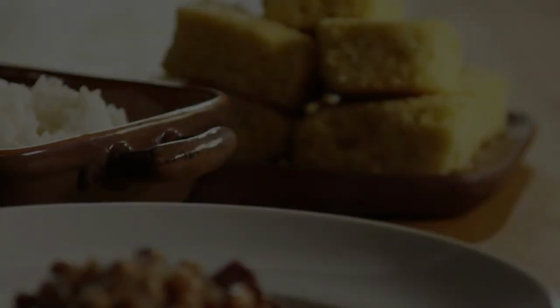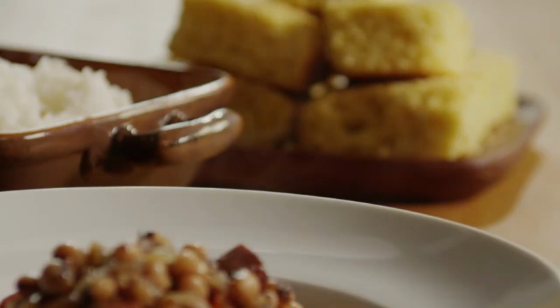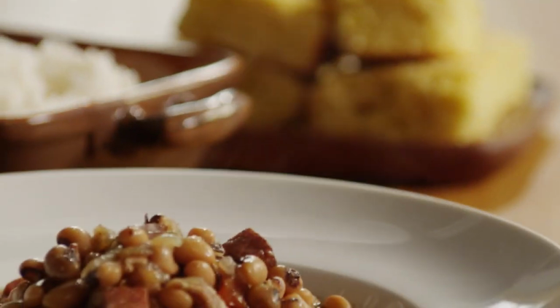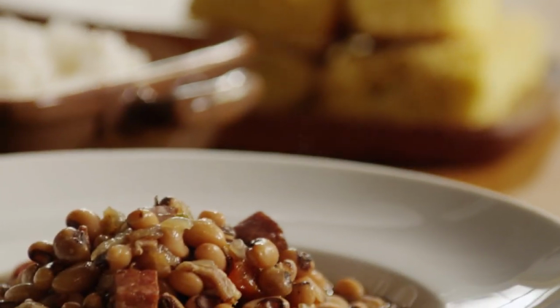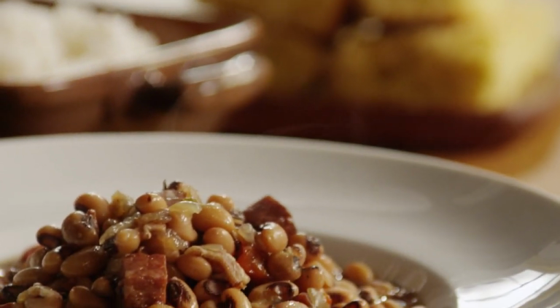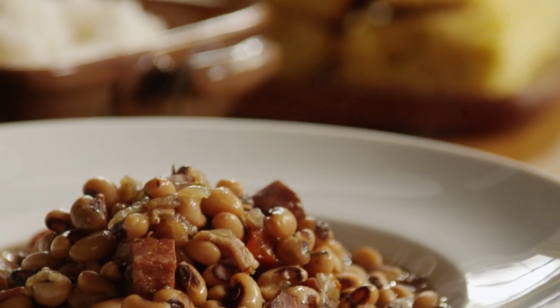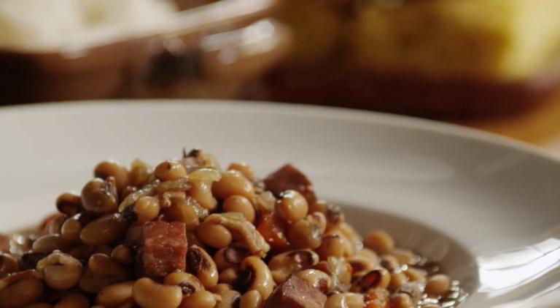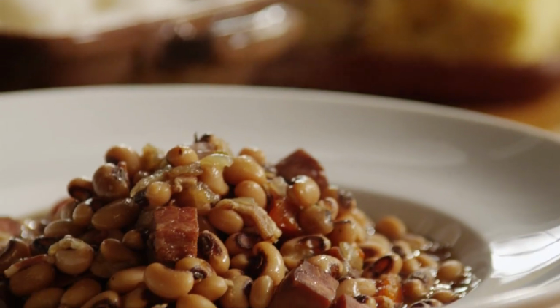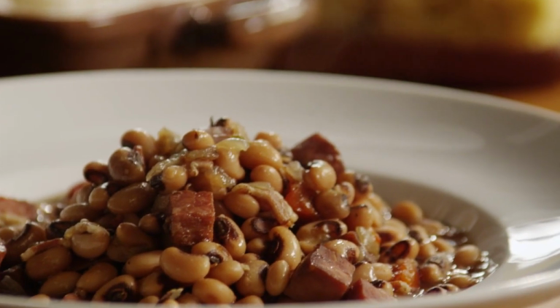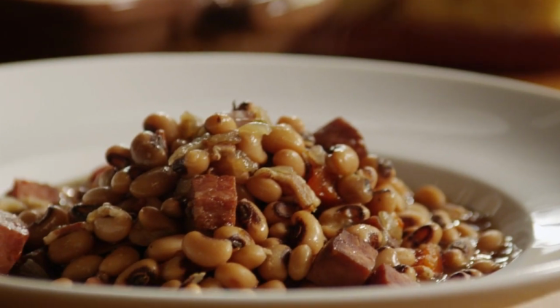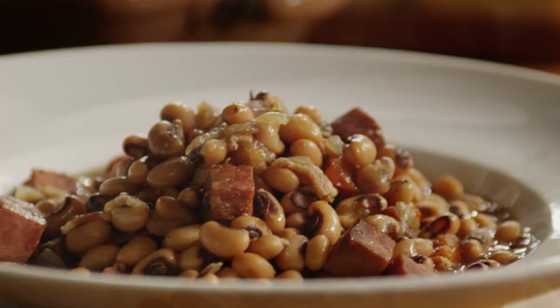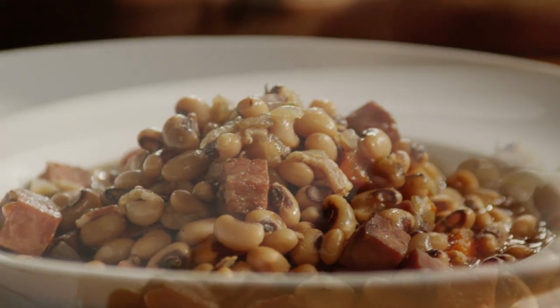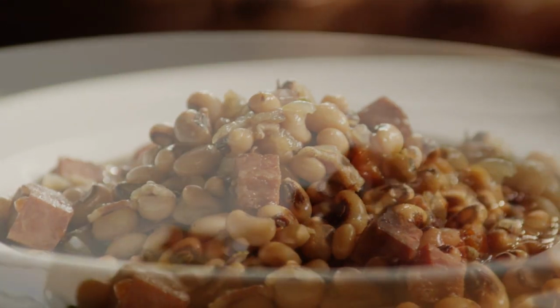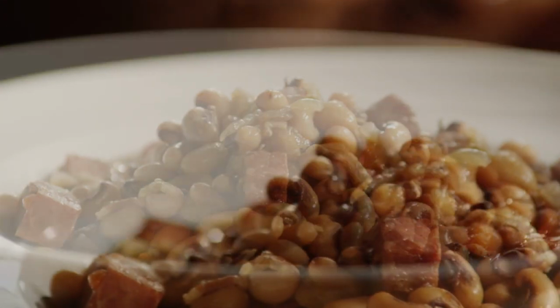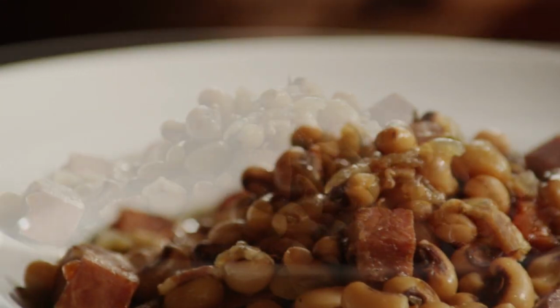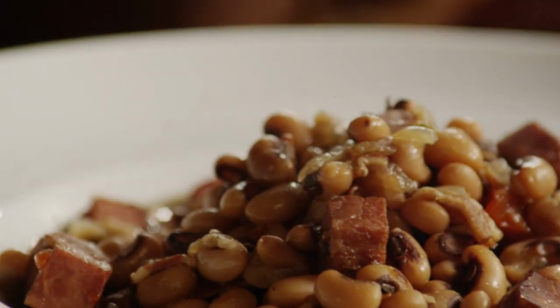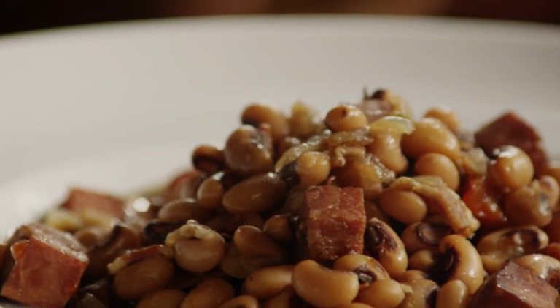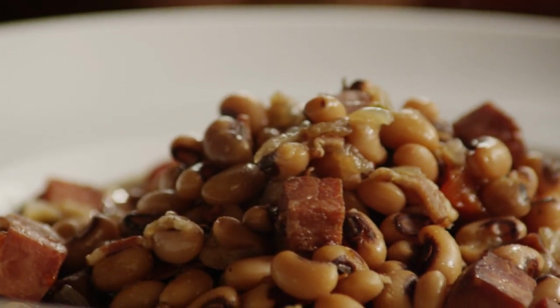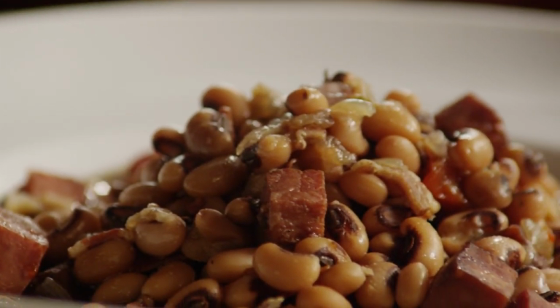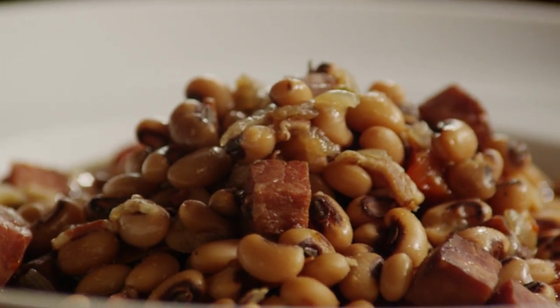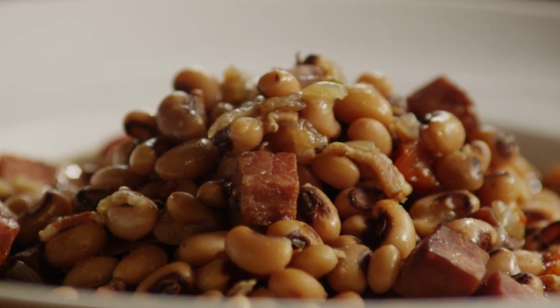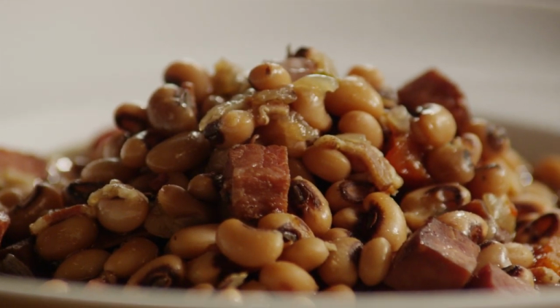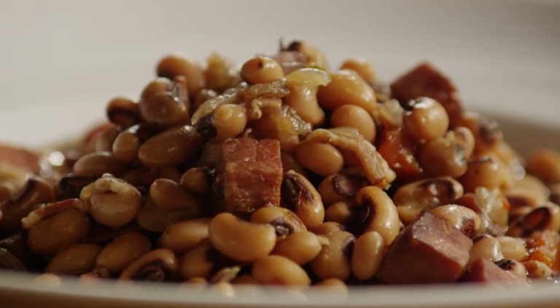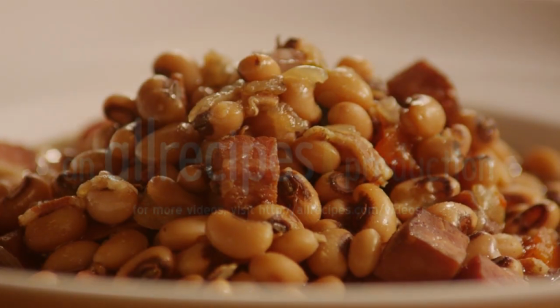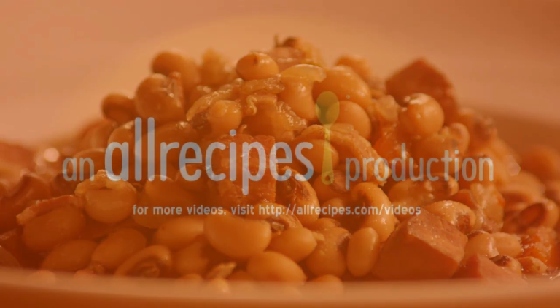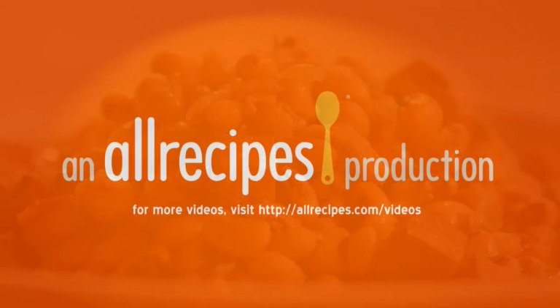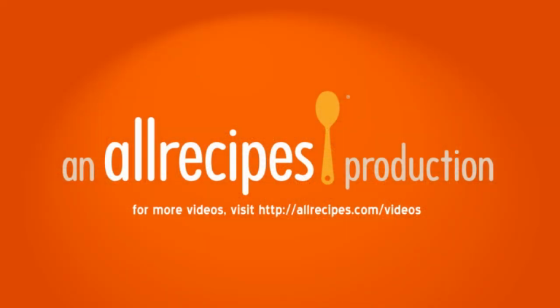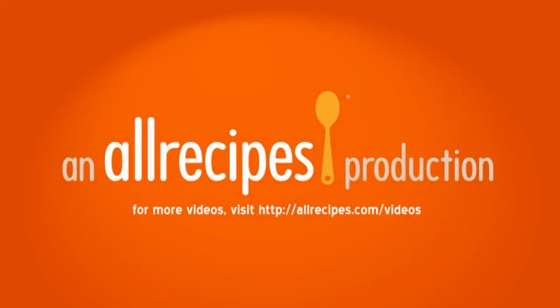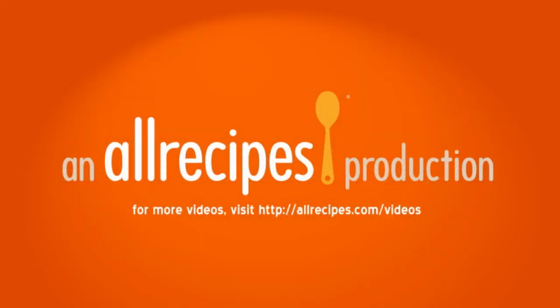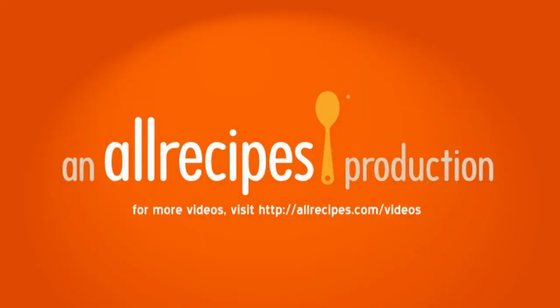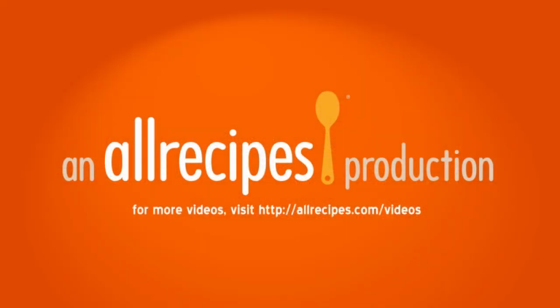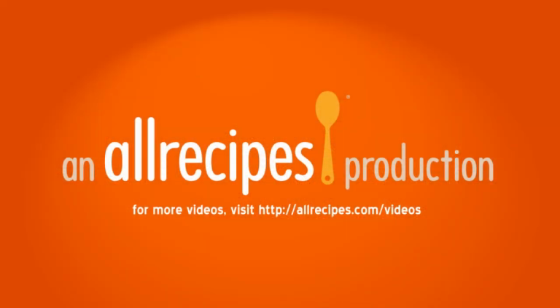All Recipes member Linda states, 'Really tasty recipe. Going to go great with my grilled chickens and cornbread.' We'll see you next time. Bye.